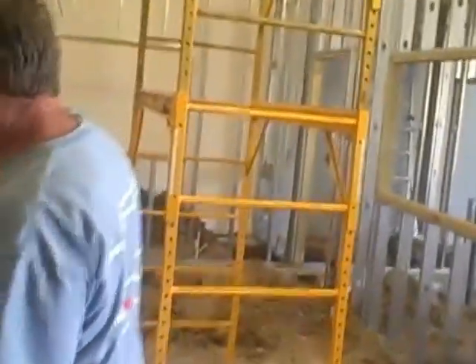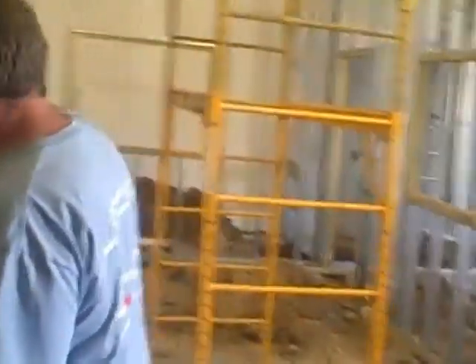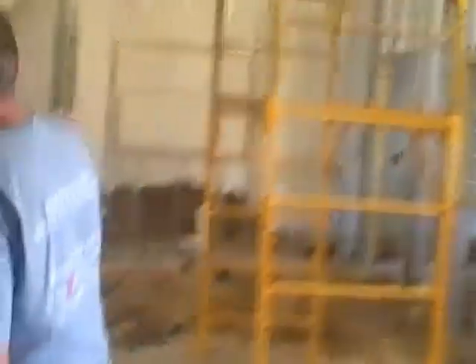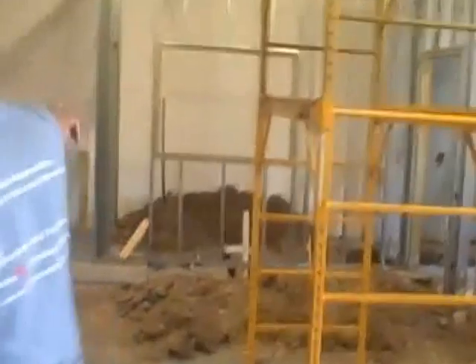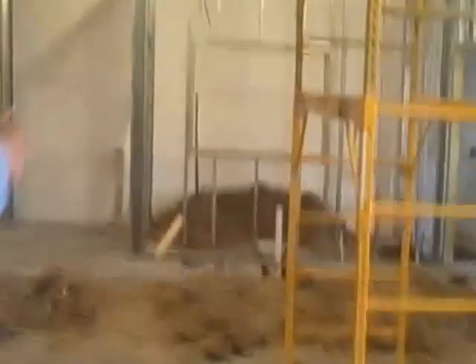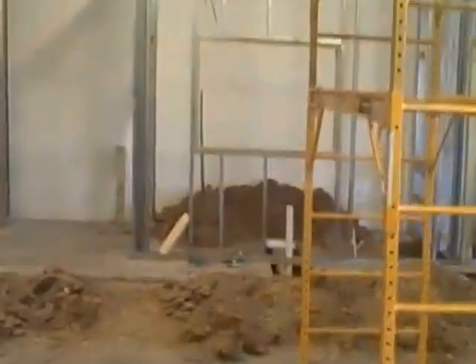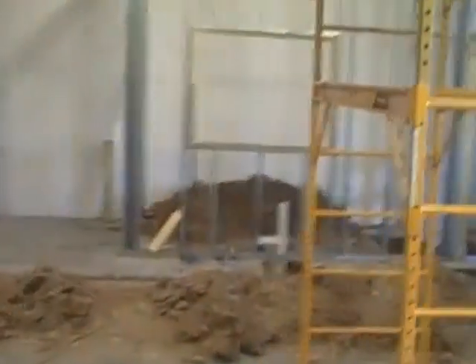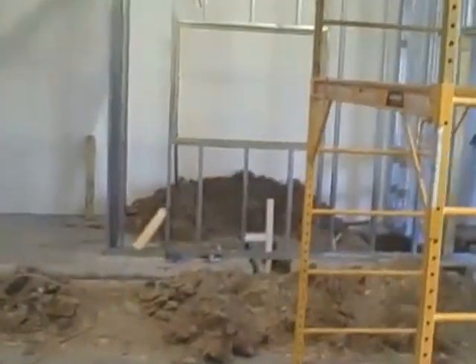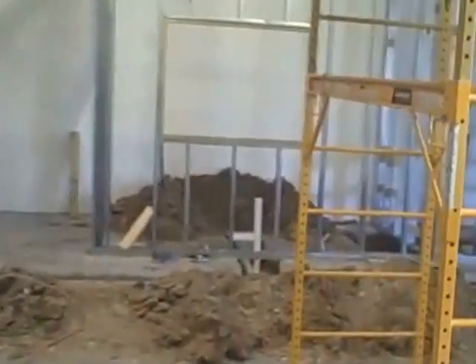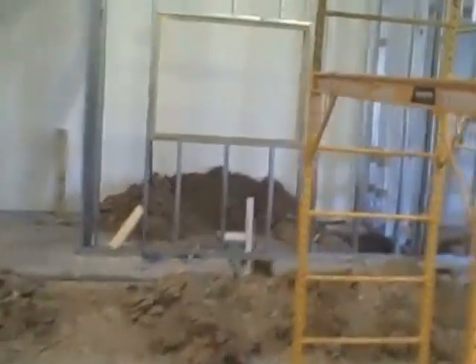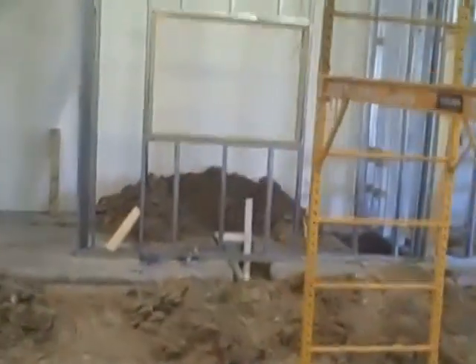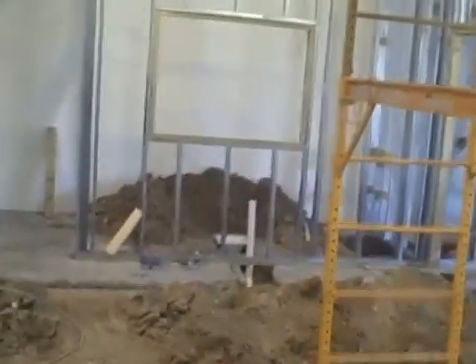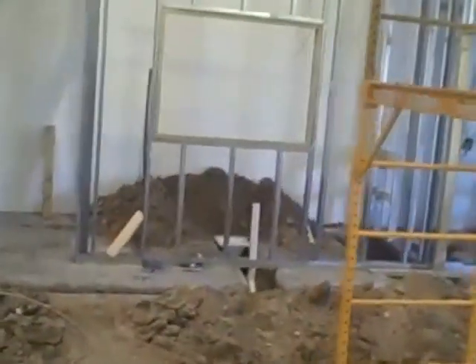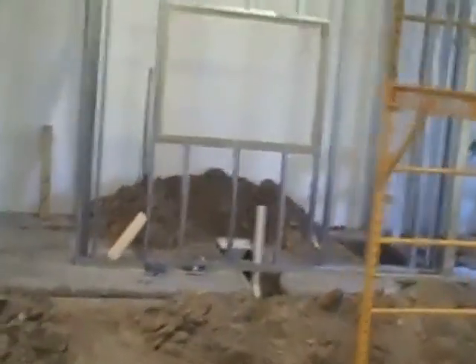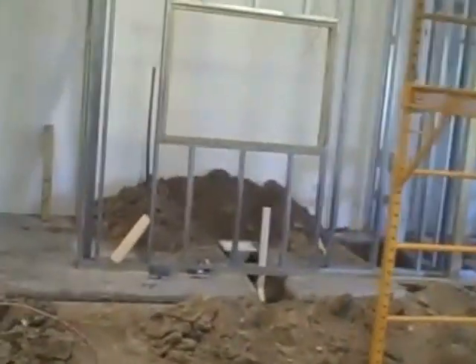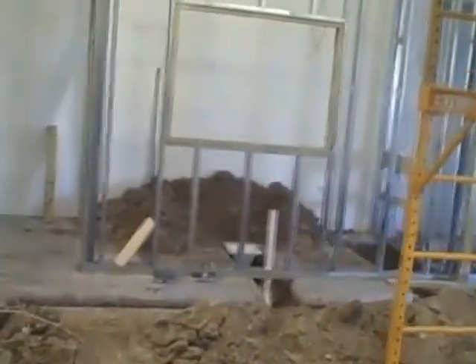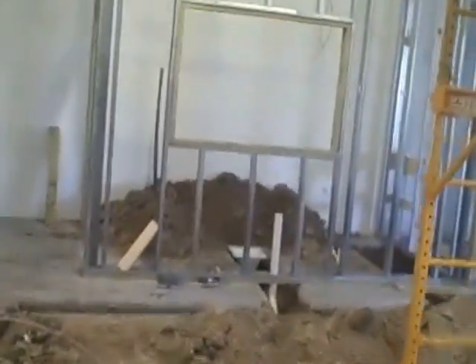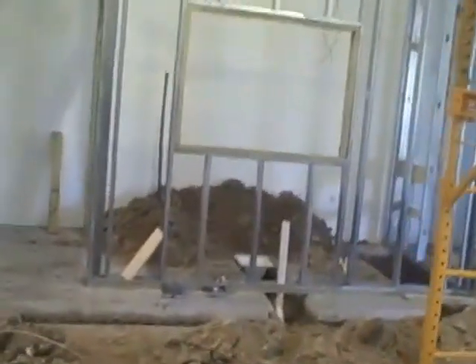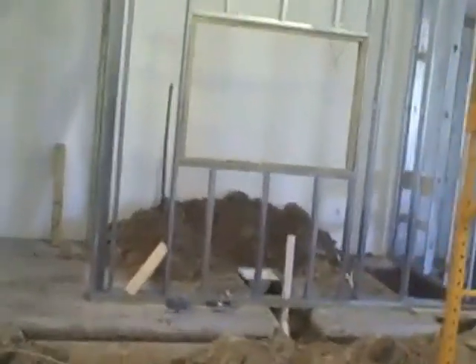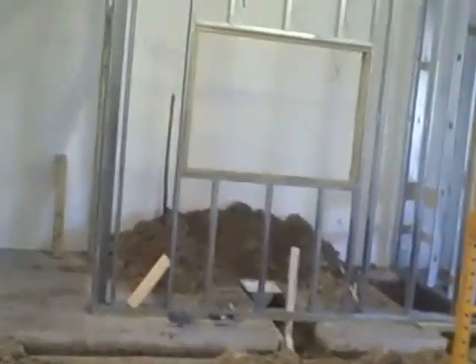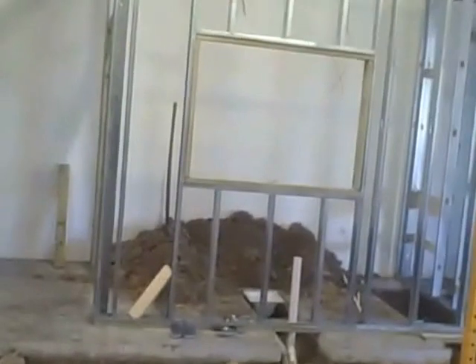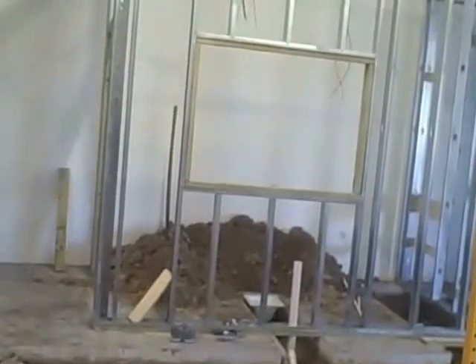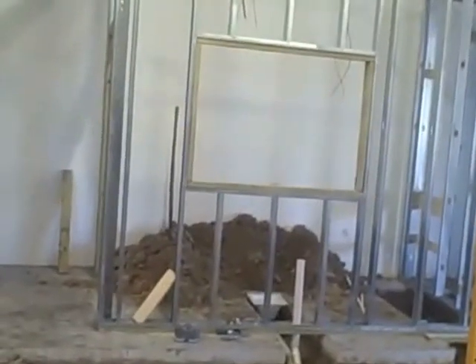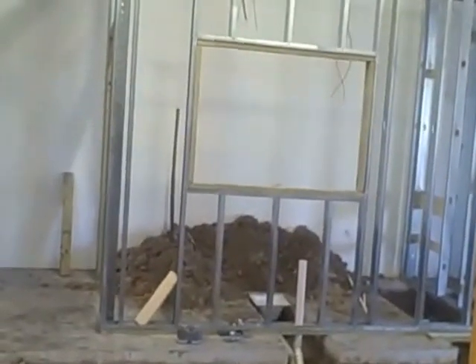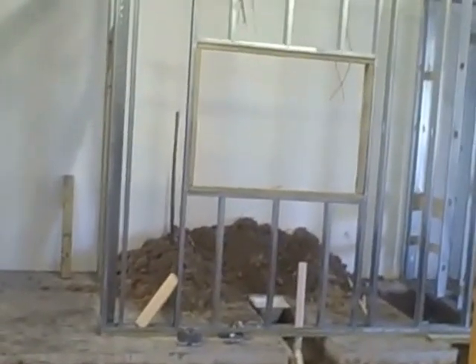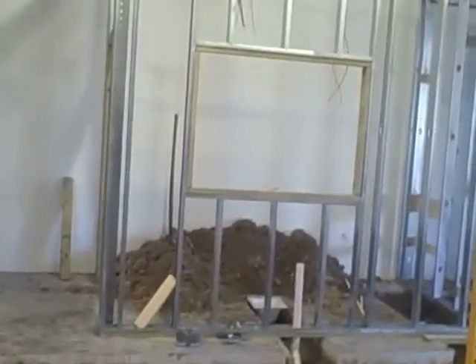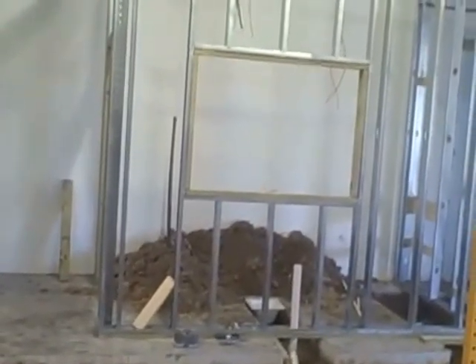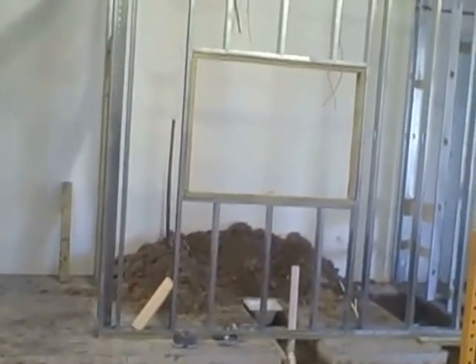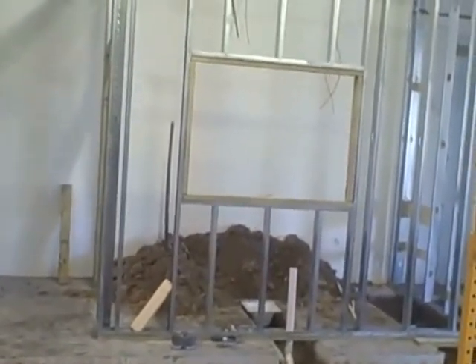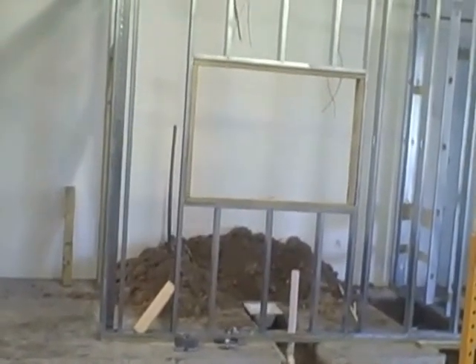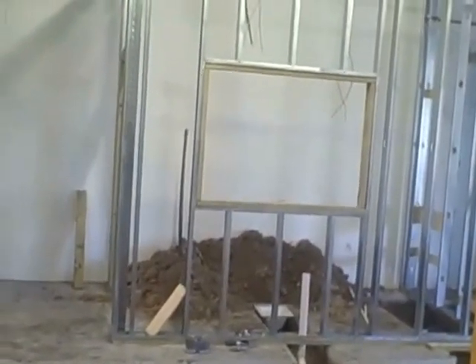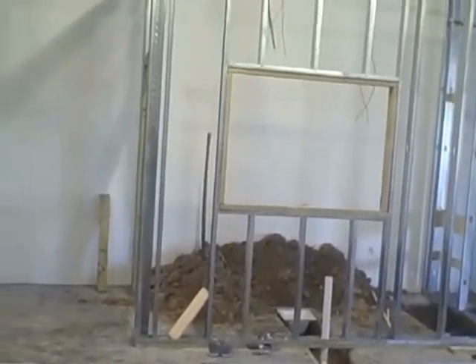That little room right there is going to be the yeast lab. So I have a laboratory where we do quality control, quality assurance, and also propagate and maintain a large yeast vault.